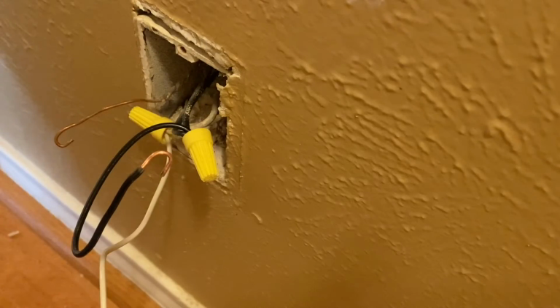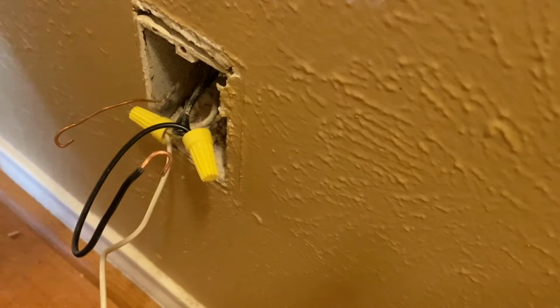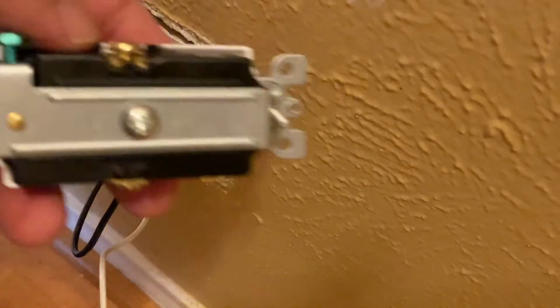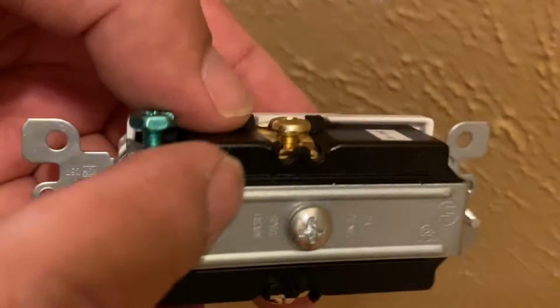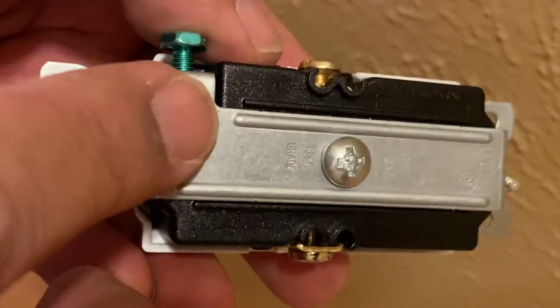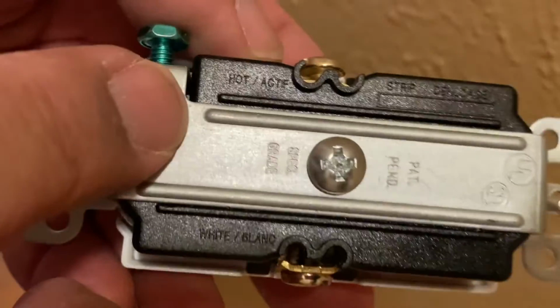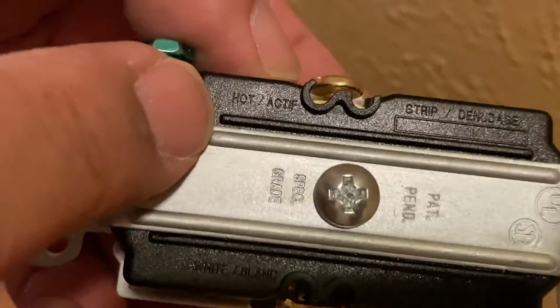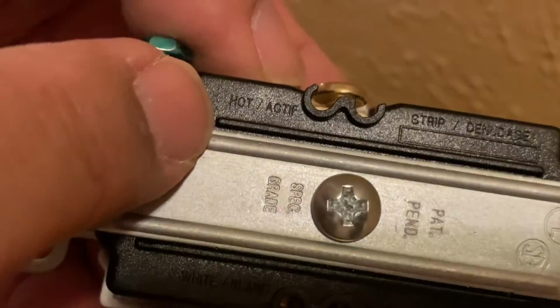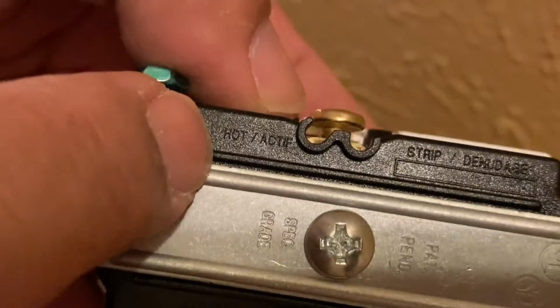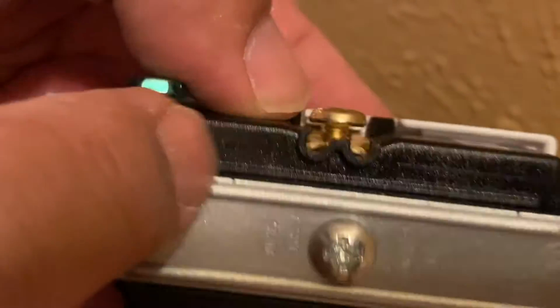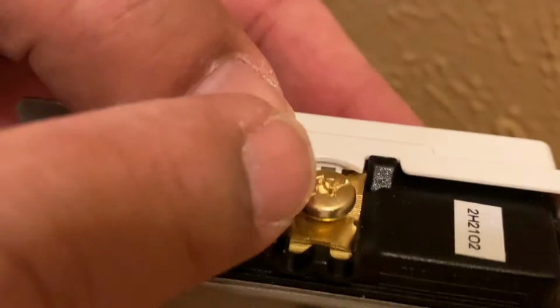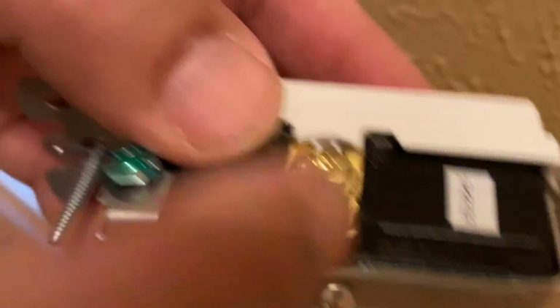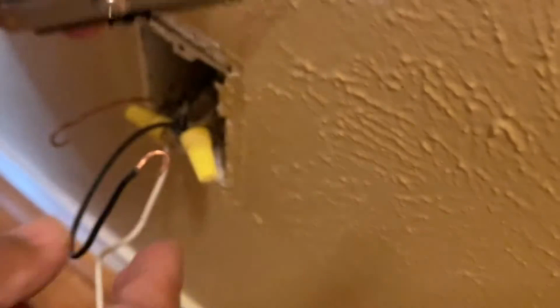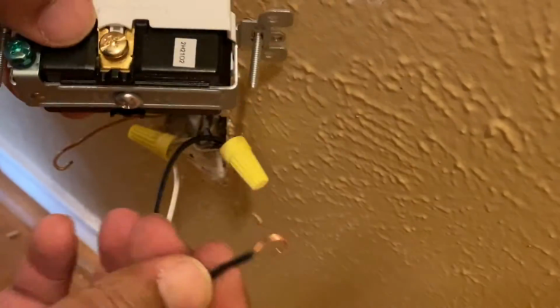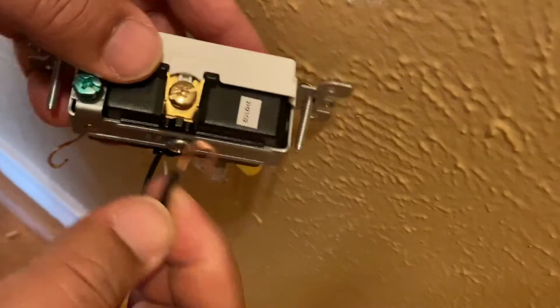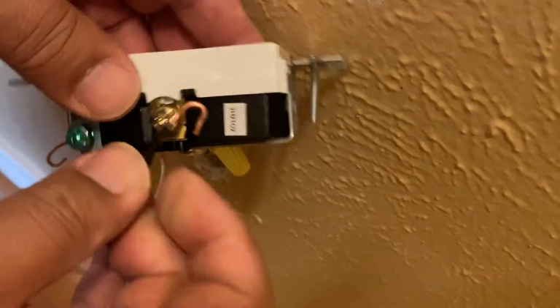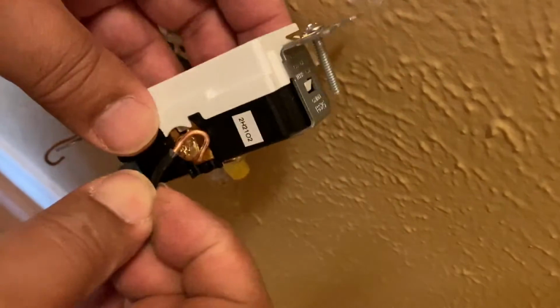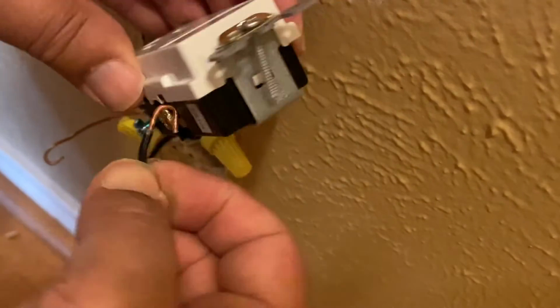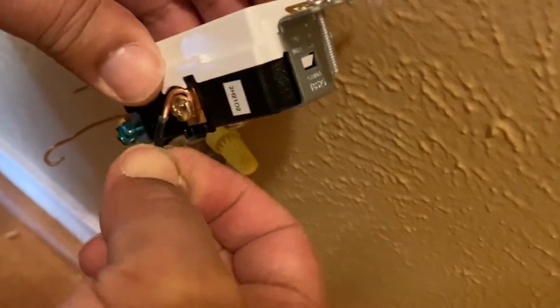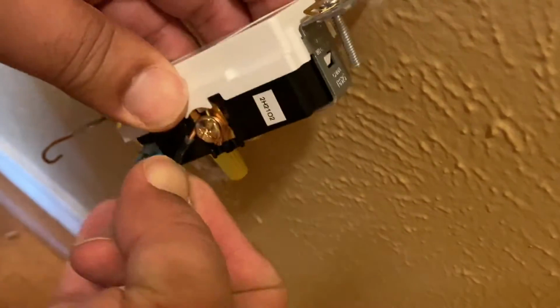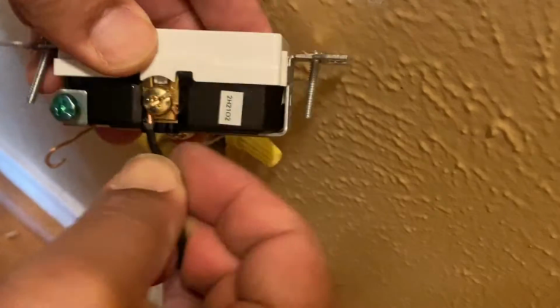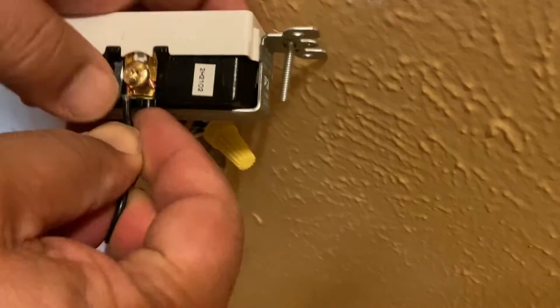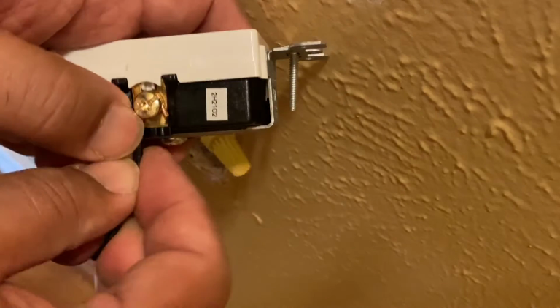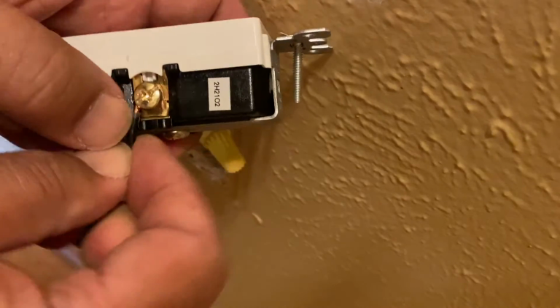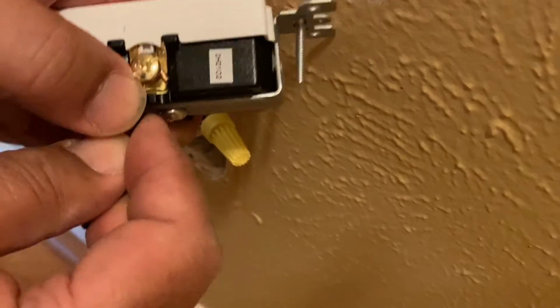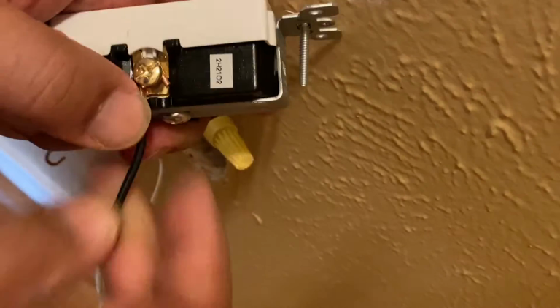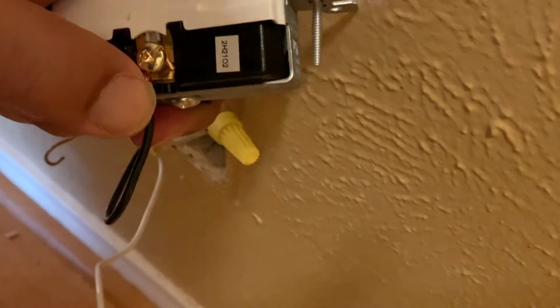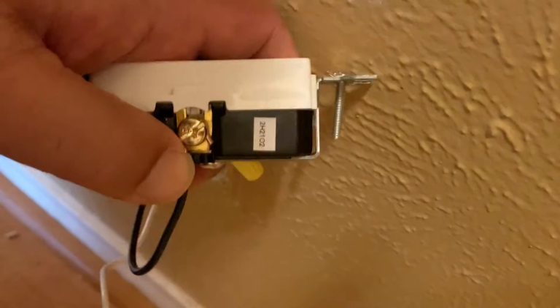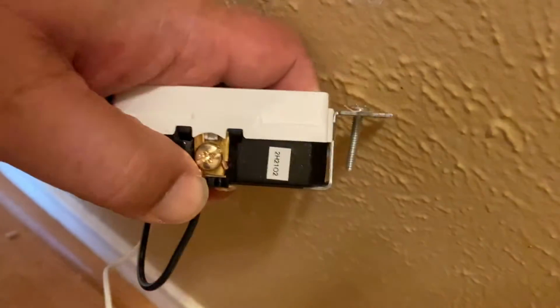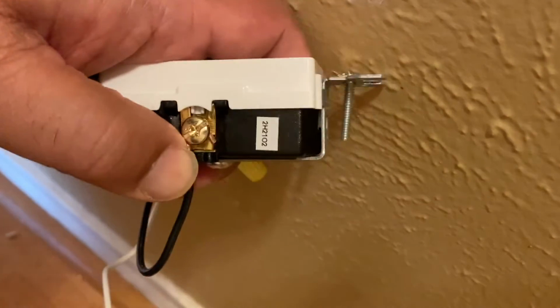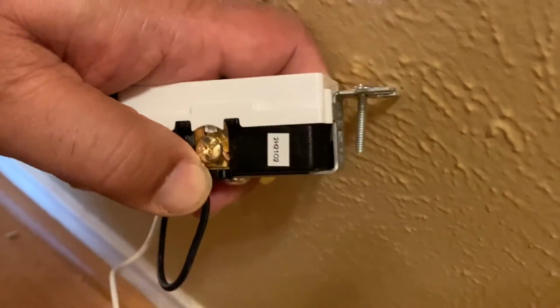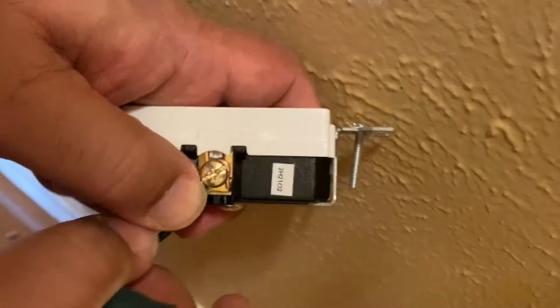As you can see, the outlet is labelled hot on one side and that's where the black wire goes. Usually the black wire will be on the gold screw but it's best to check the outlet before you make the connection.